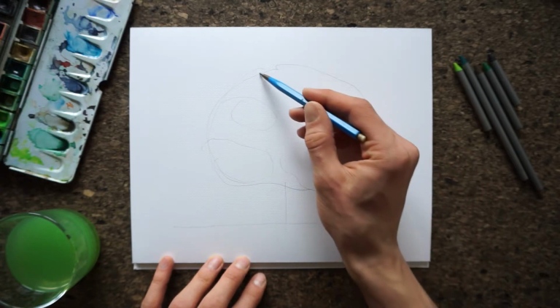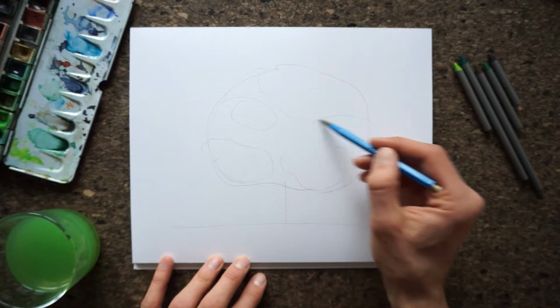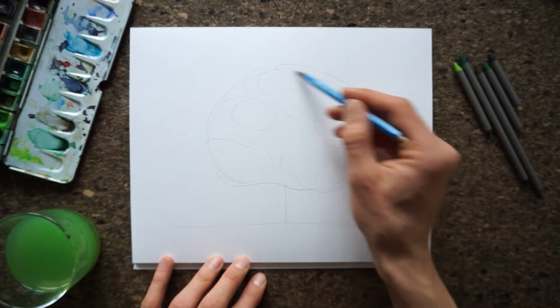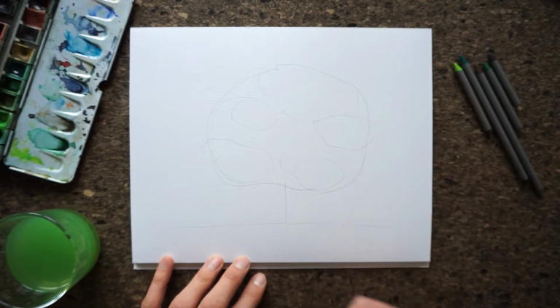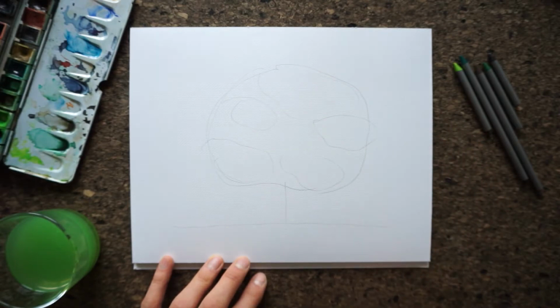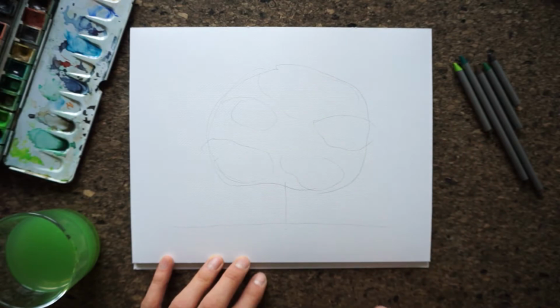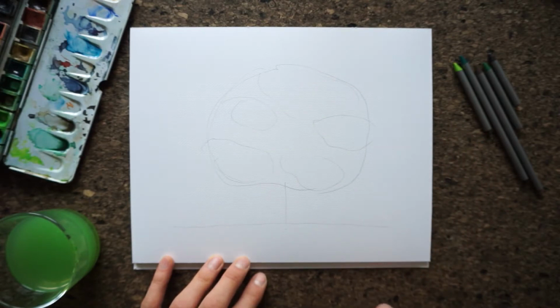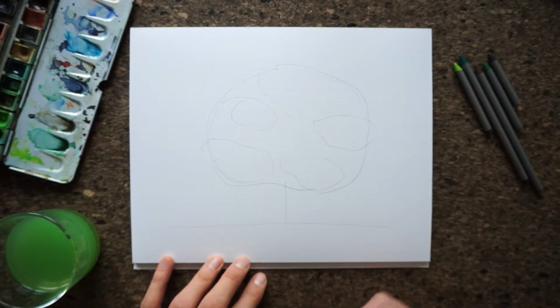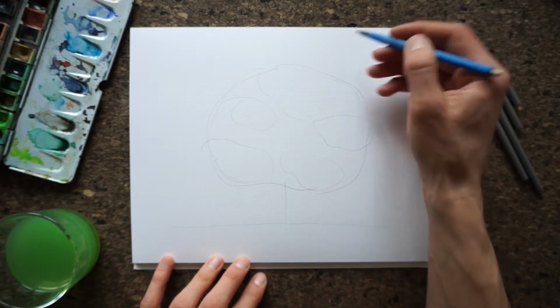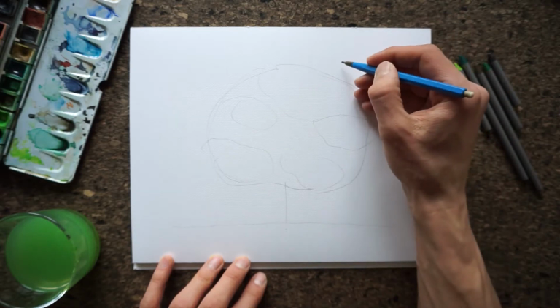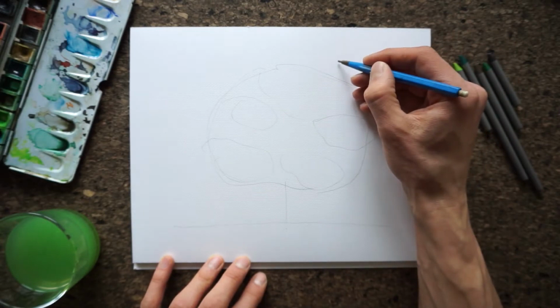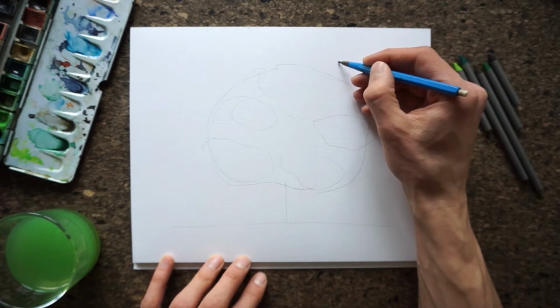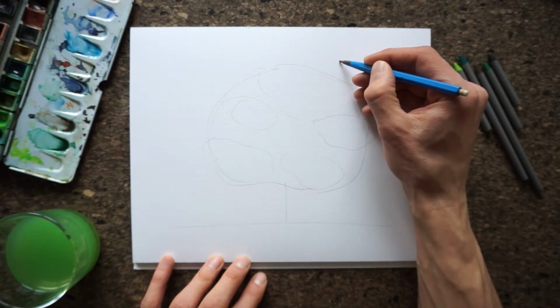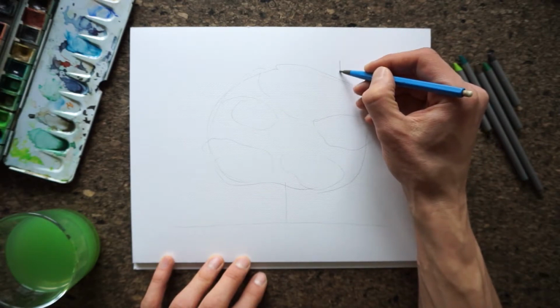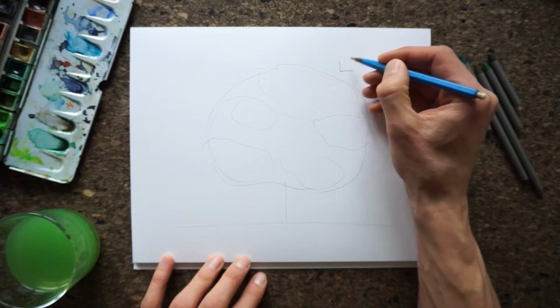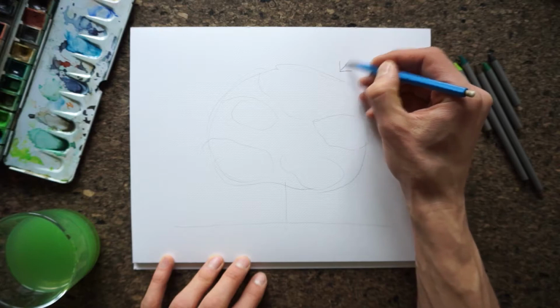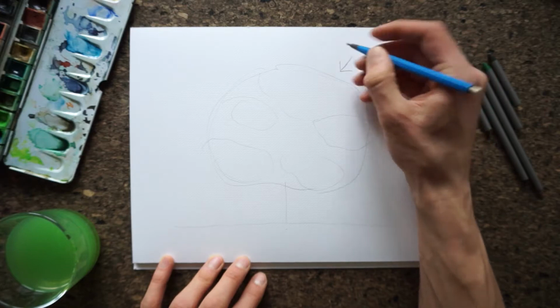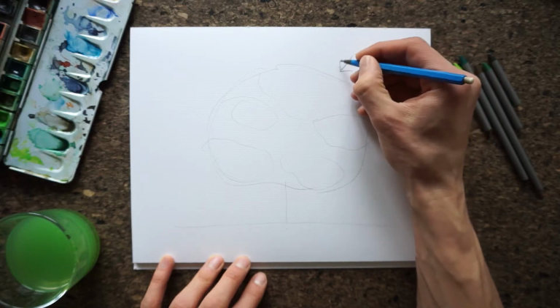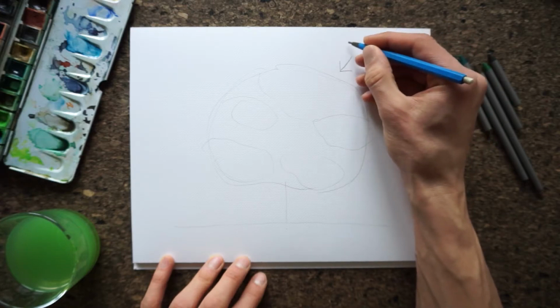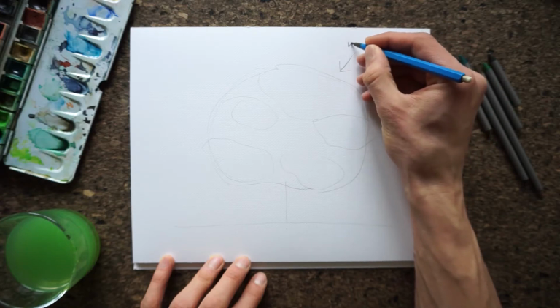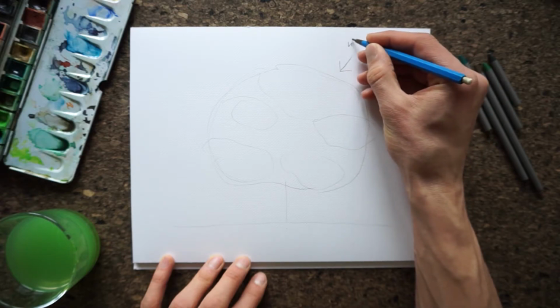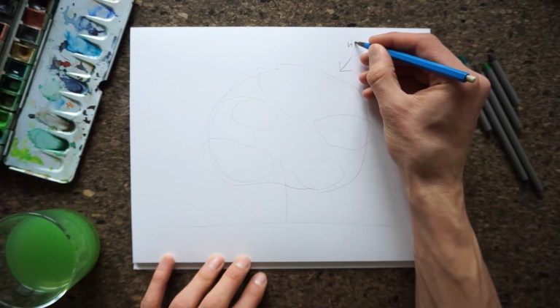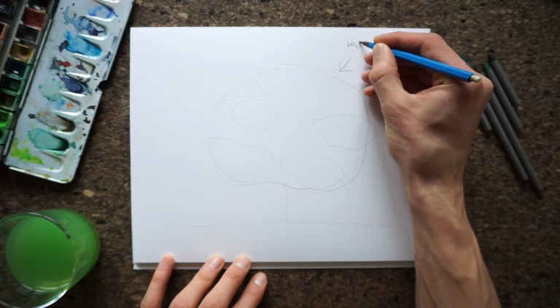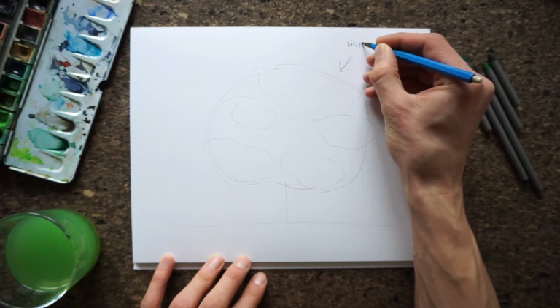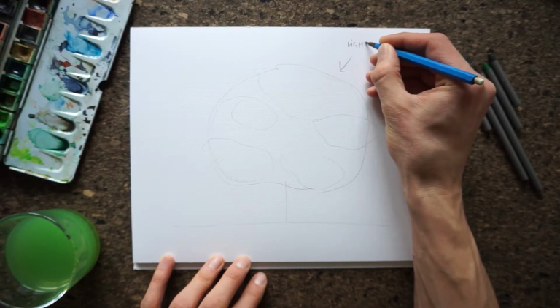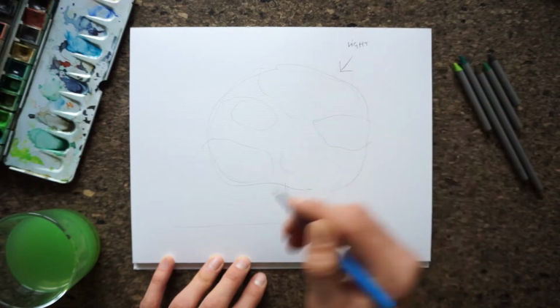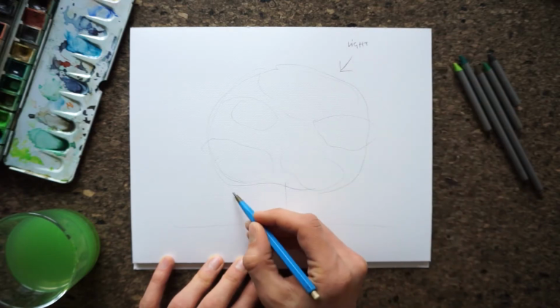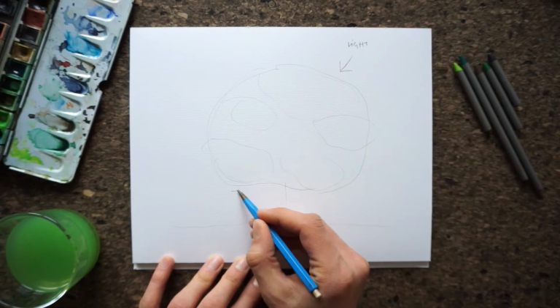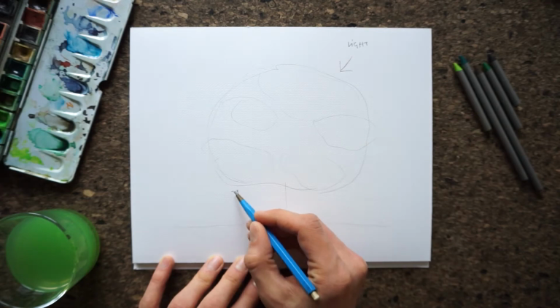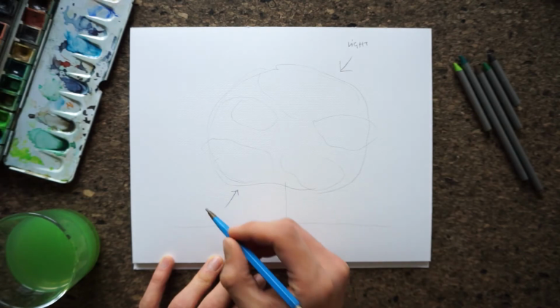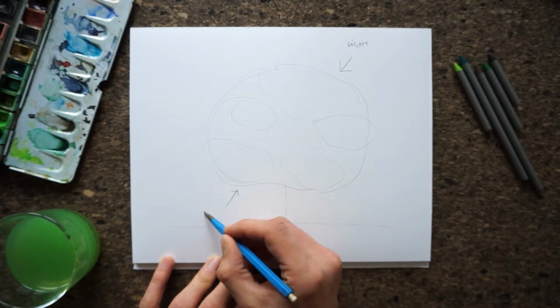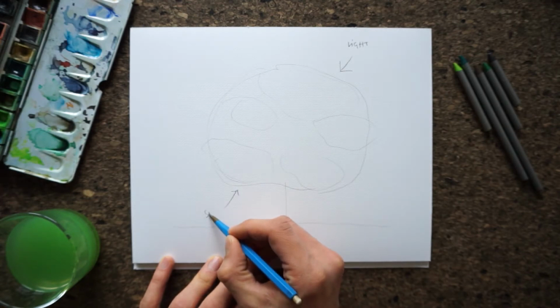The second important thing before starting is to determine where the light comes from. That part of our tree is going to be lighter and the other part darker. That's what's going to make it appear three-dimensional.